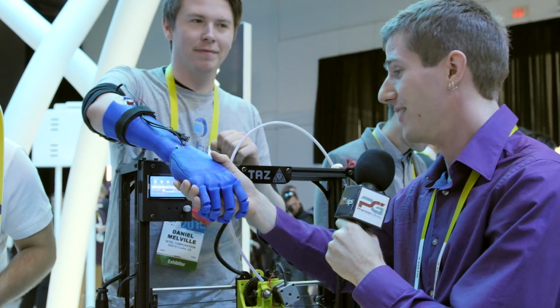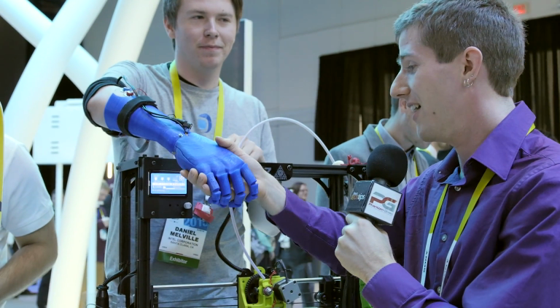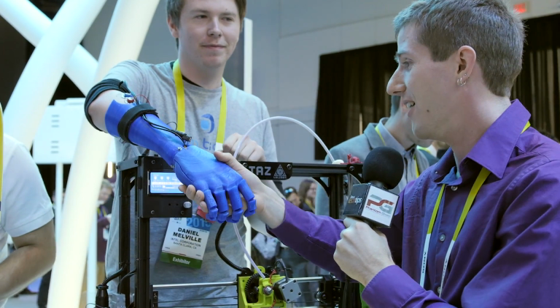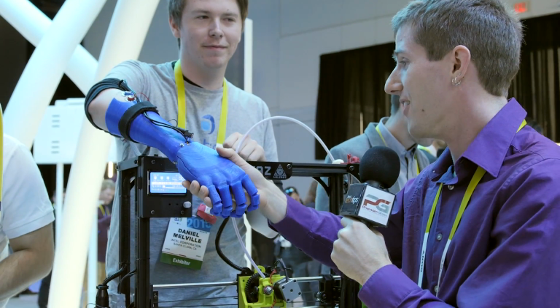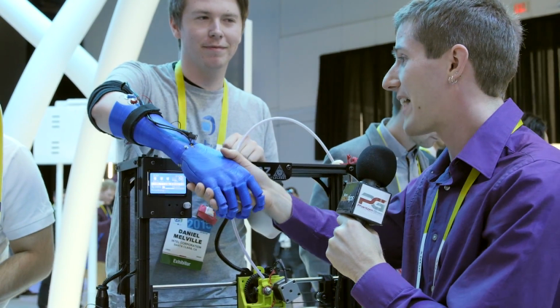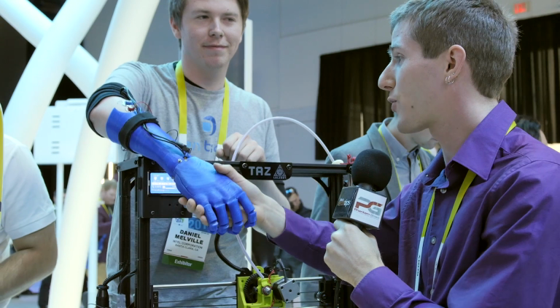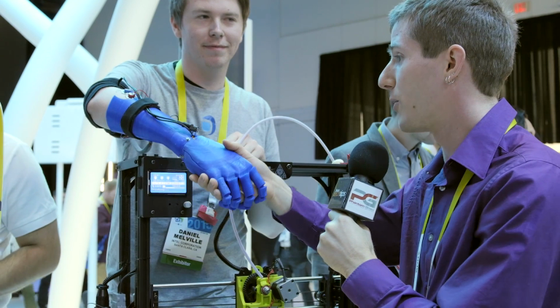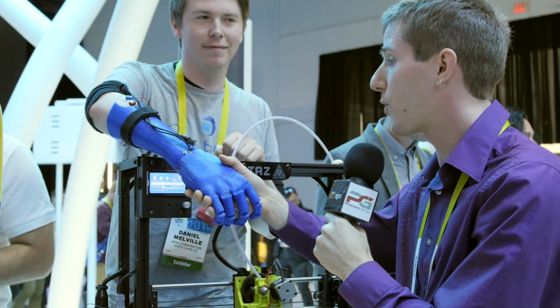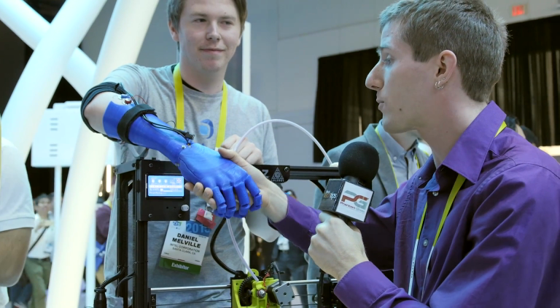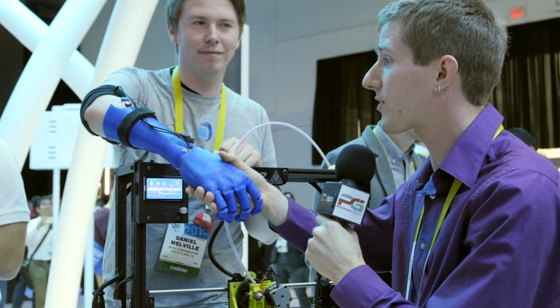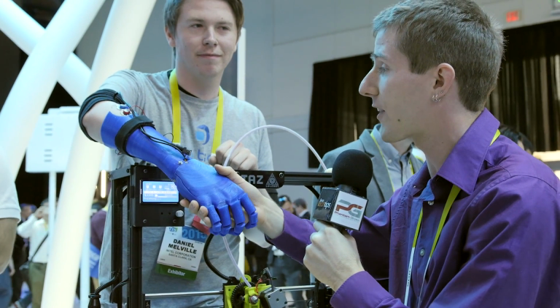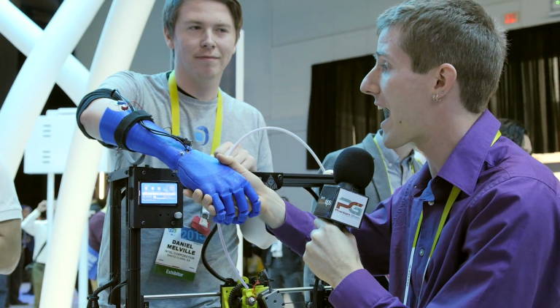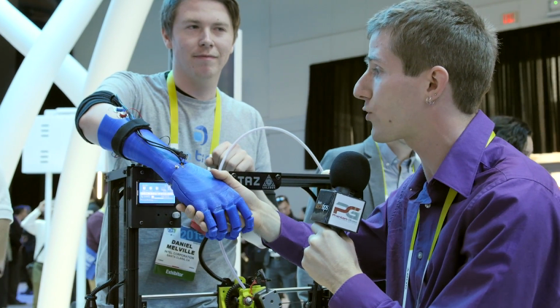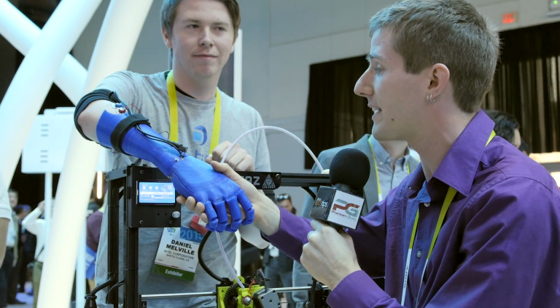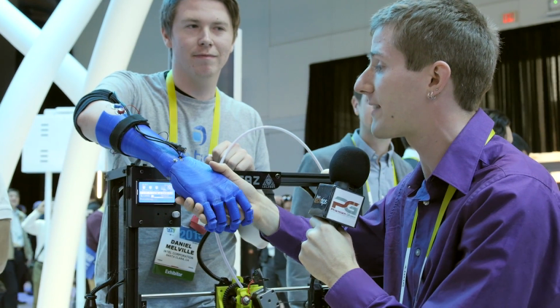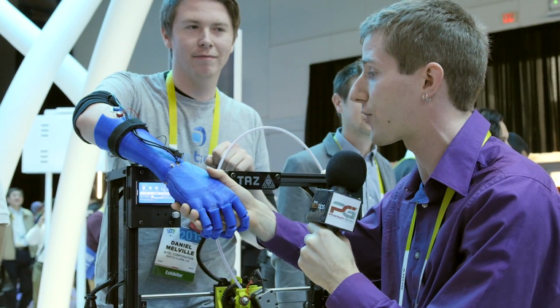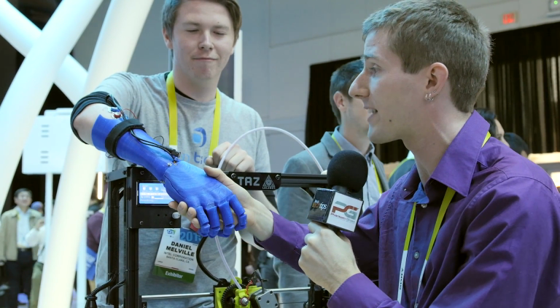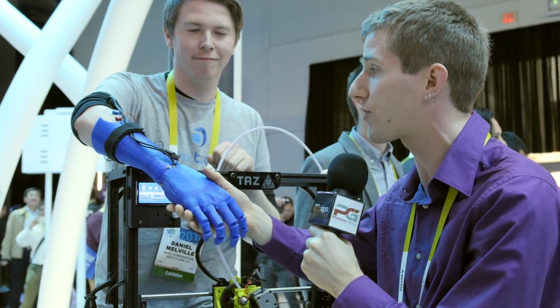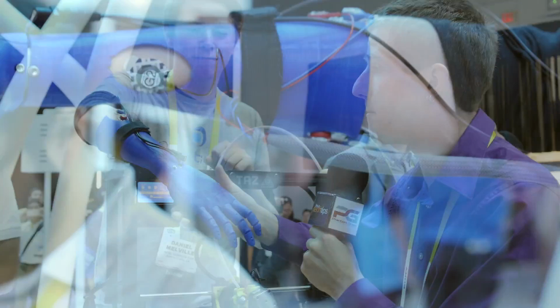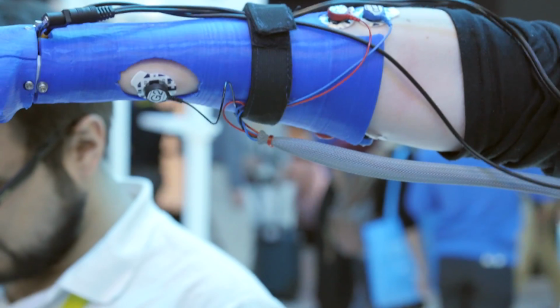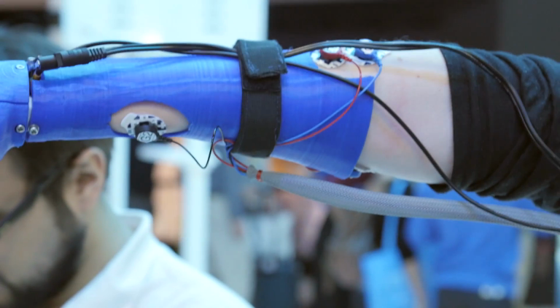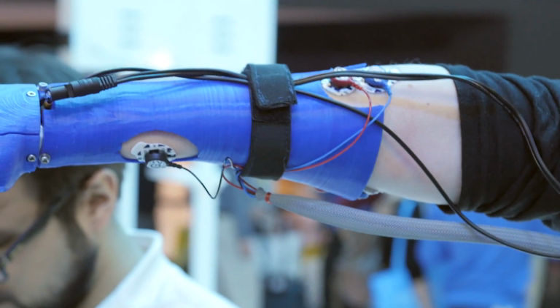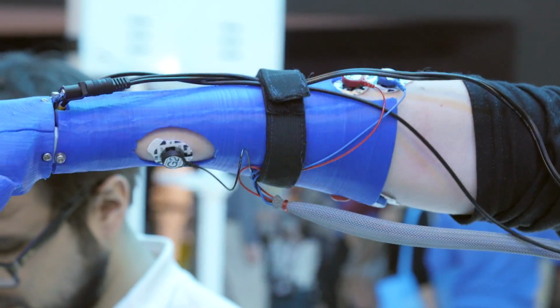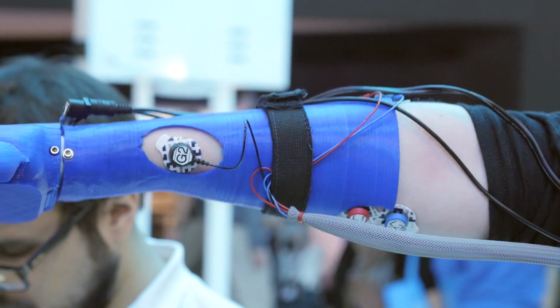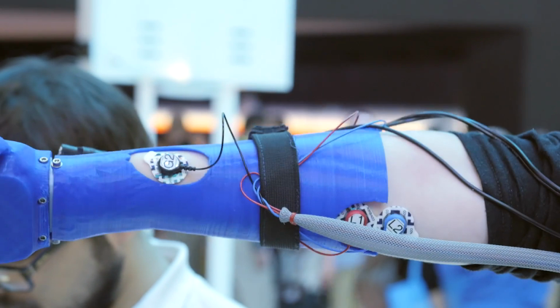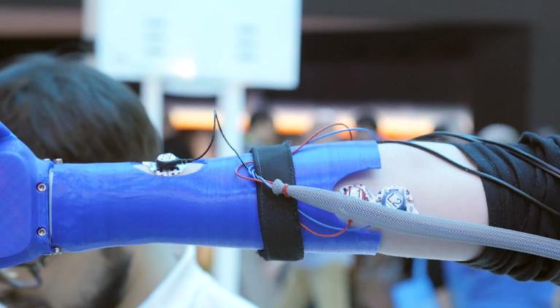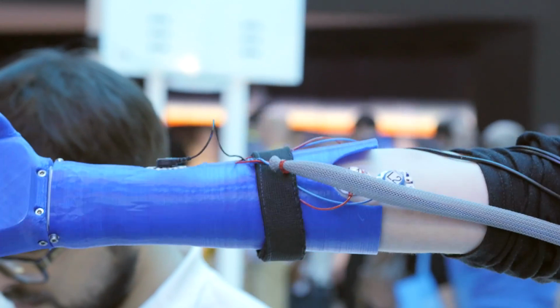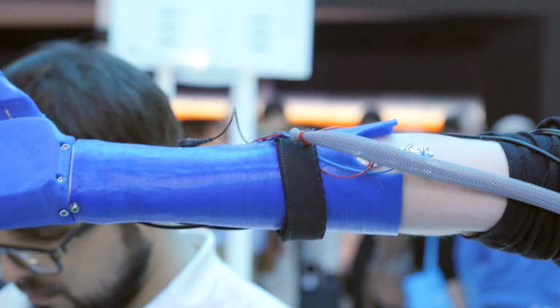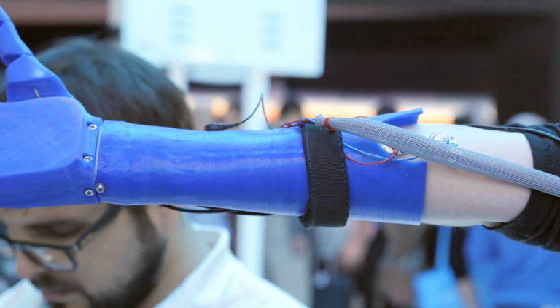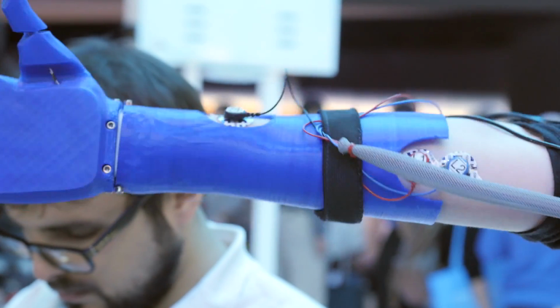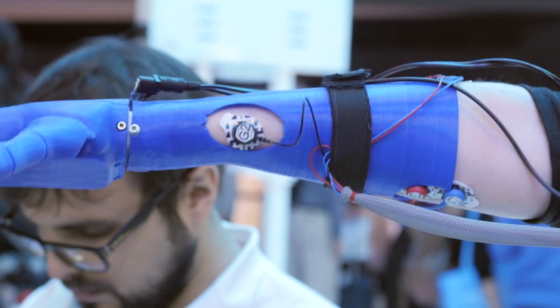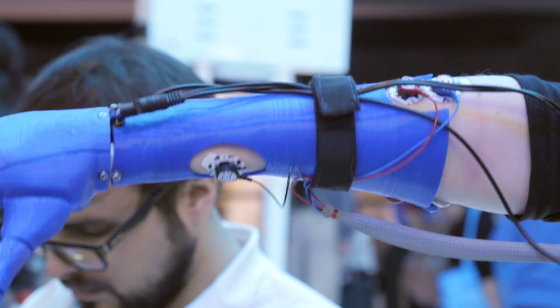That is incredible. The way it works is there are sensors attached to the muscles on Dan's arm here that allow him to control this hand.